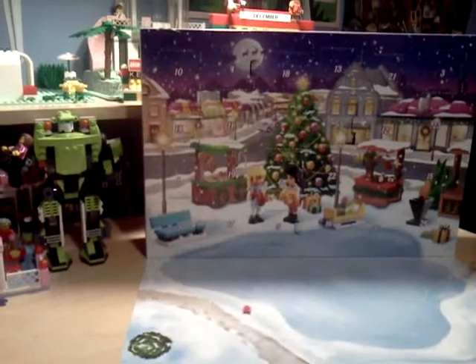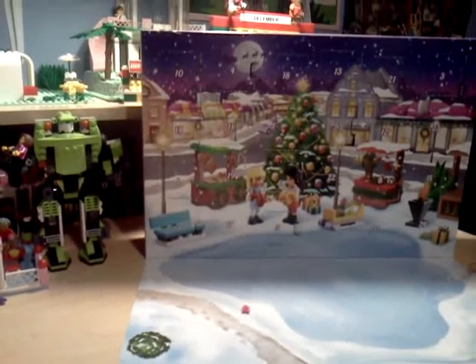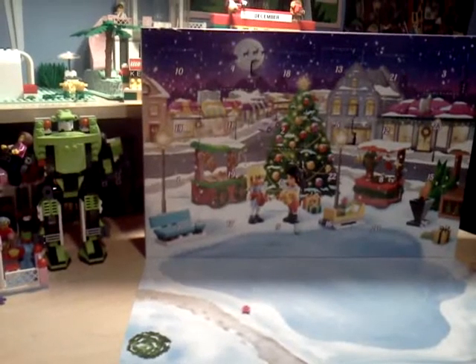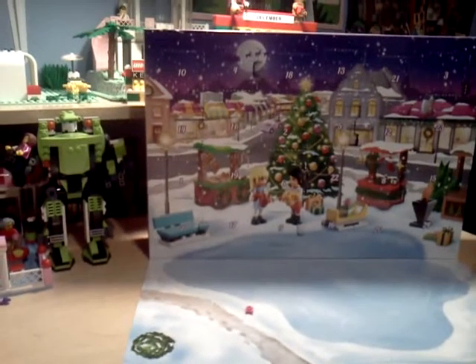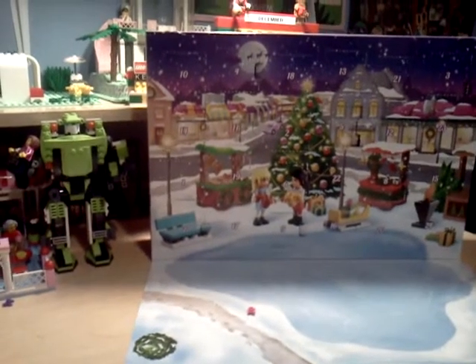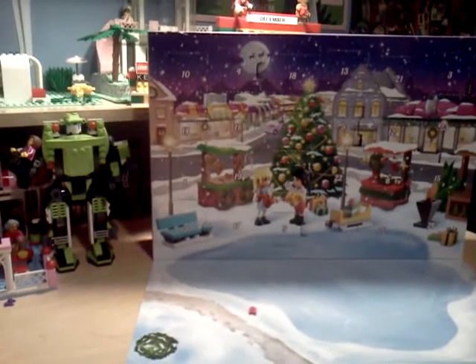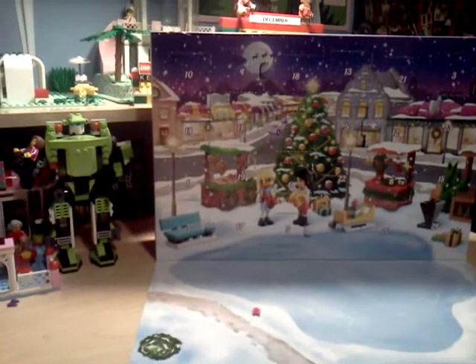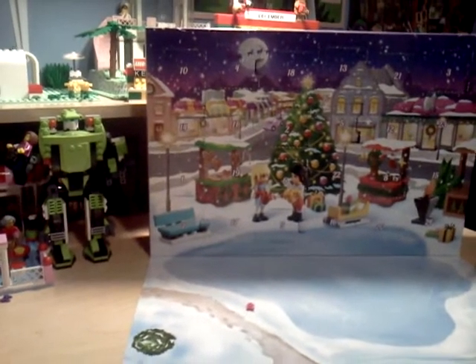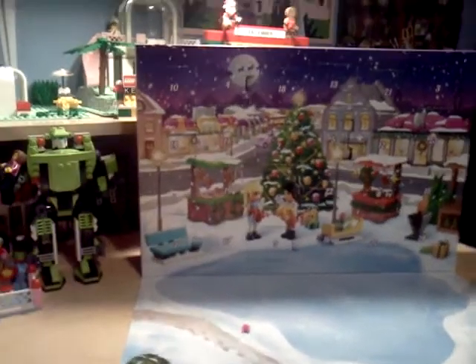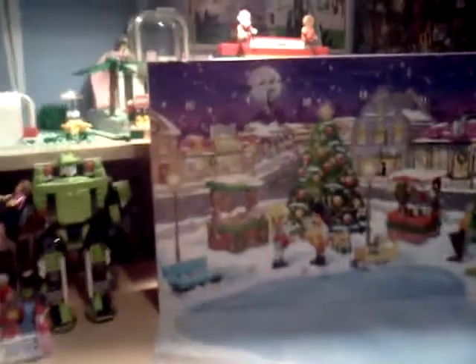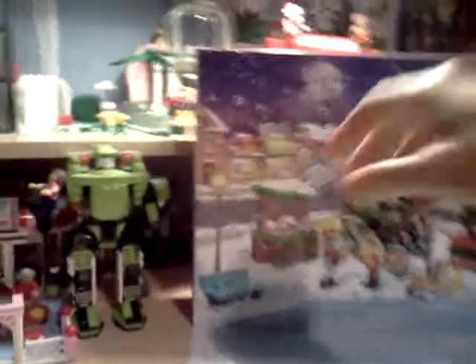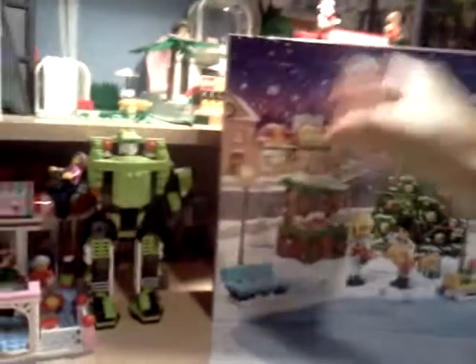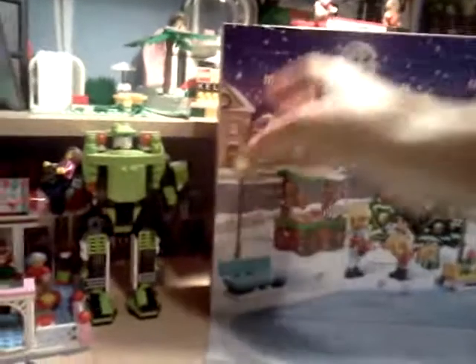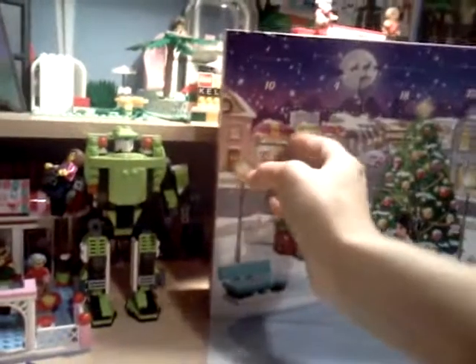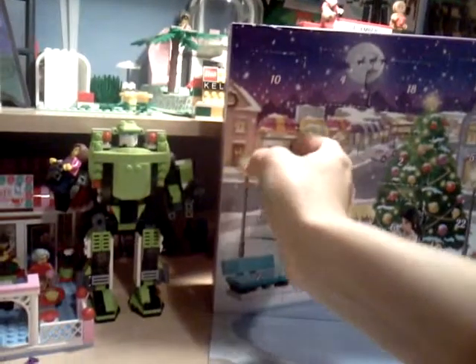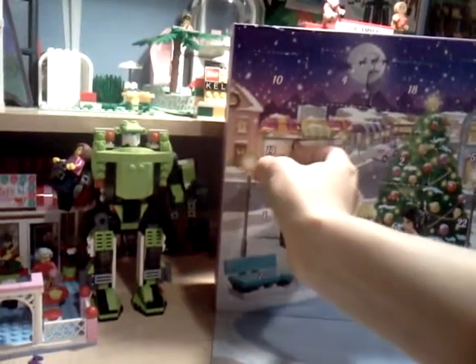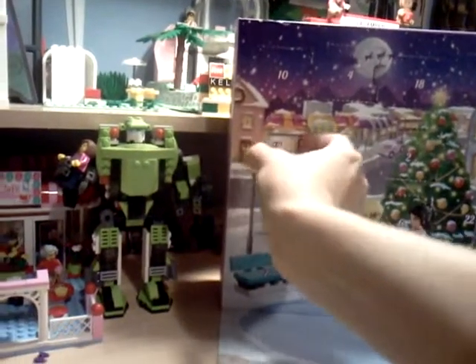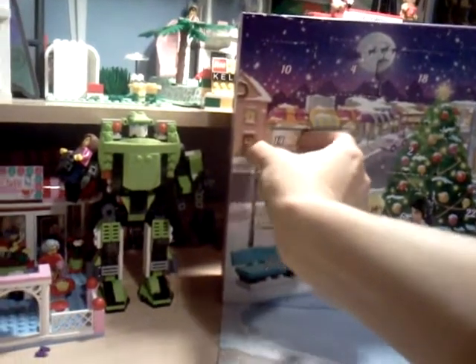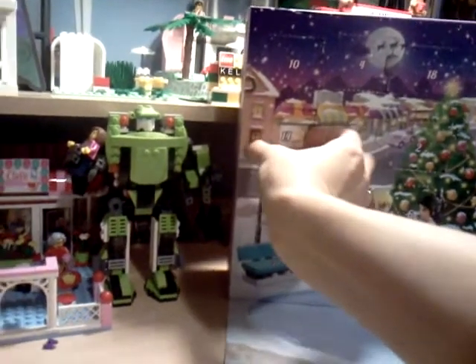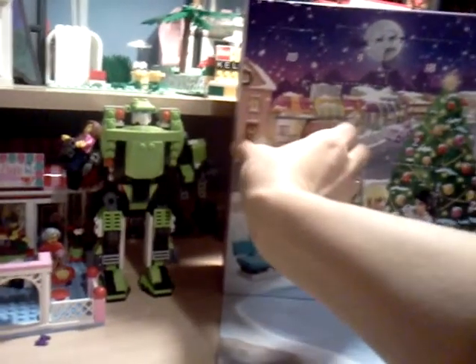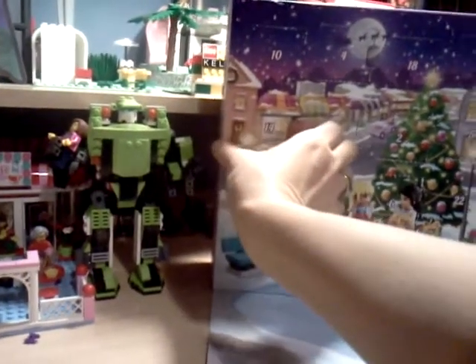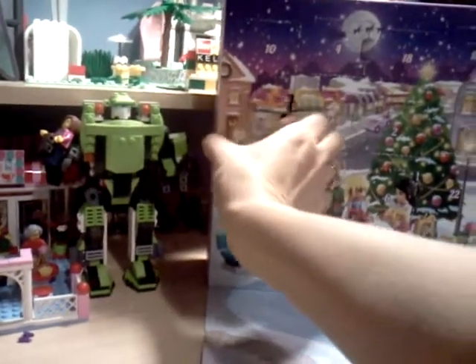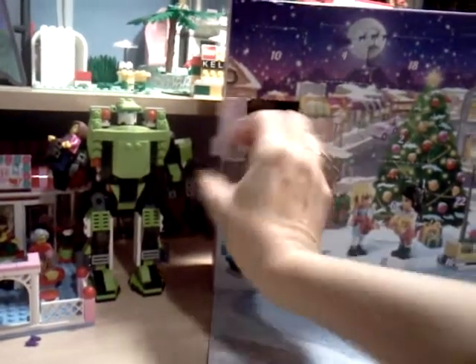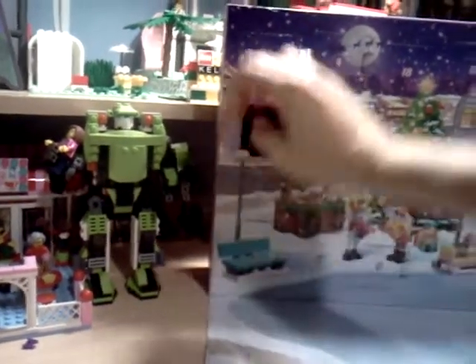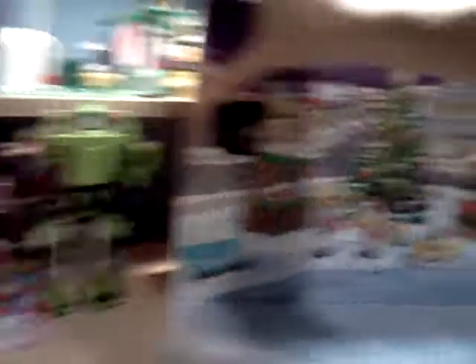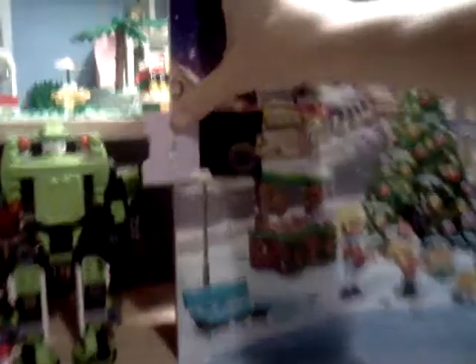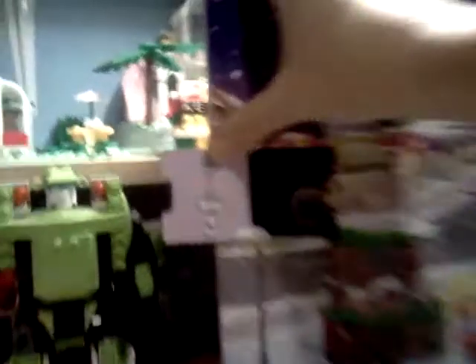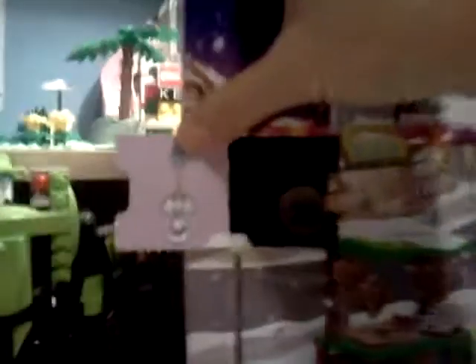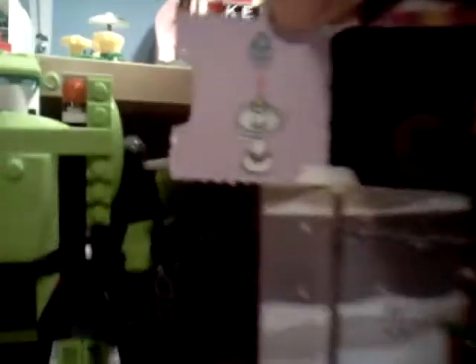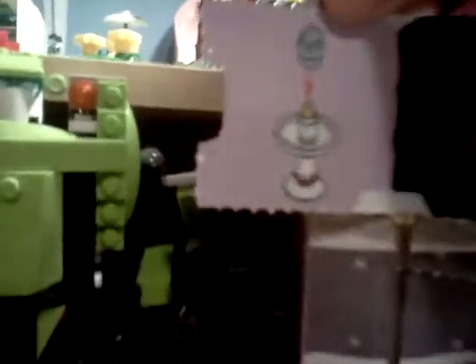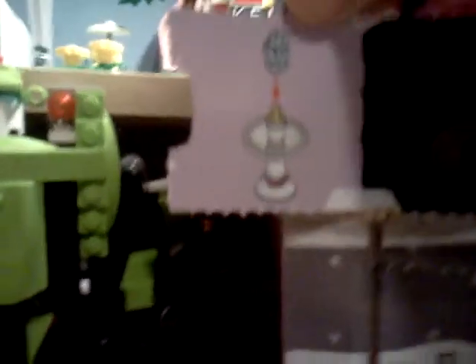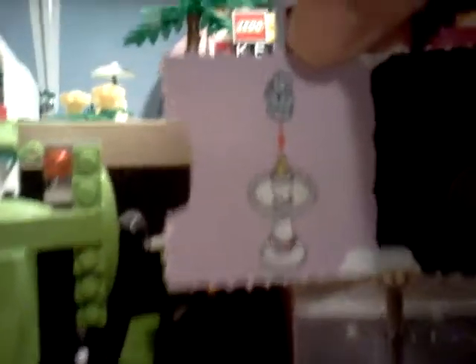LEGO Friends Advent Calendar Day 14. I'm doing this on this camera today, and I don't have the tripod, so I had to build it first. So for Day 14, we get a fountain.